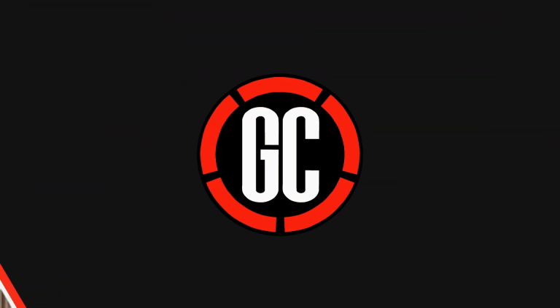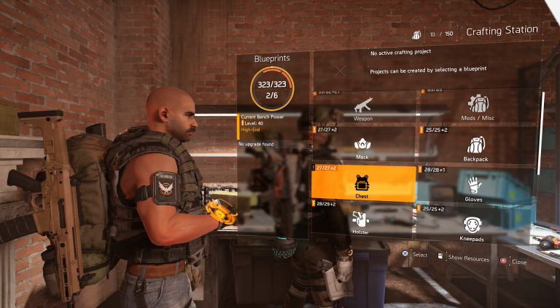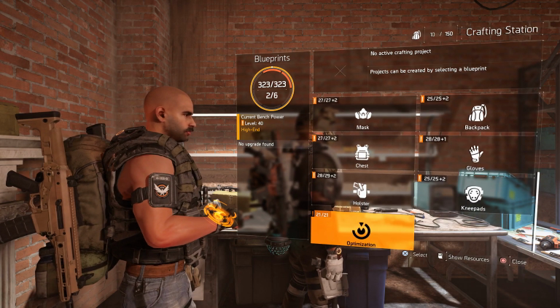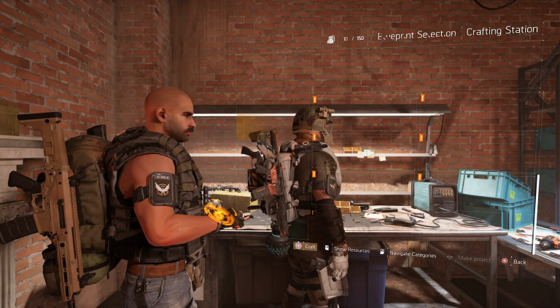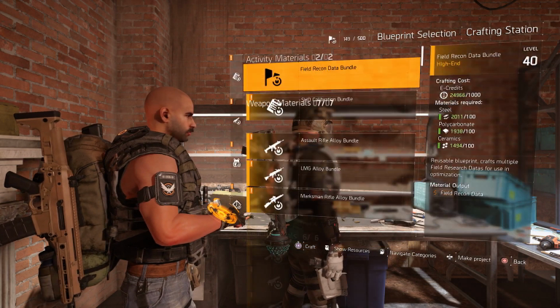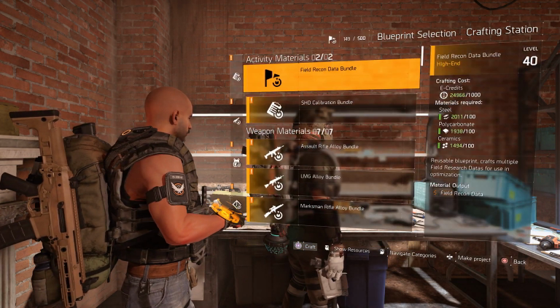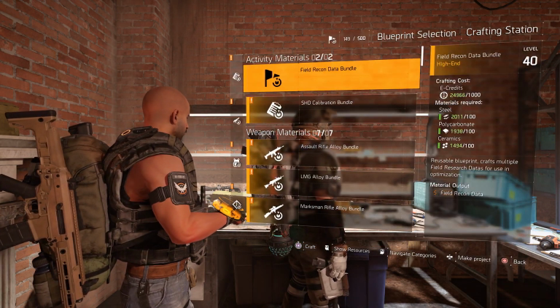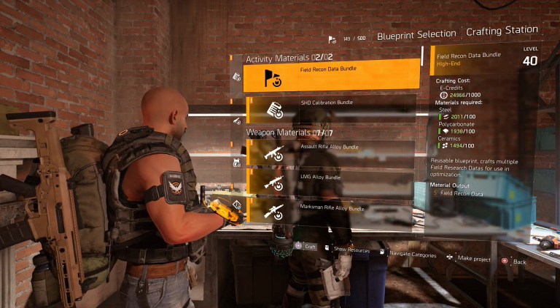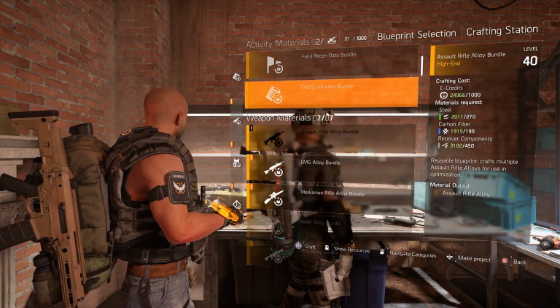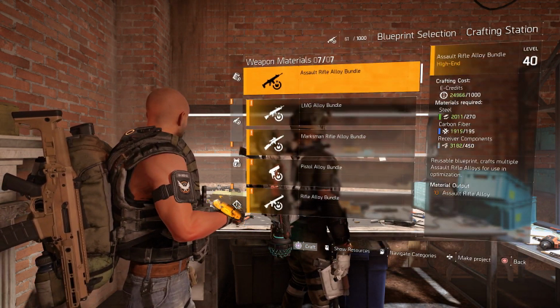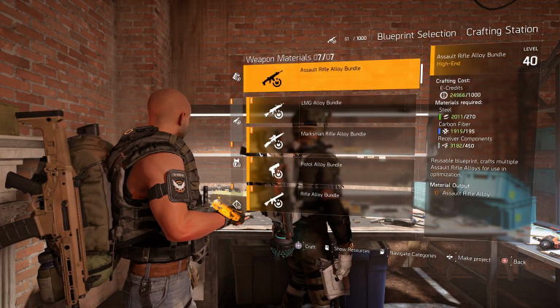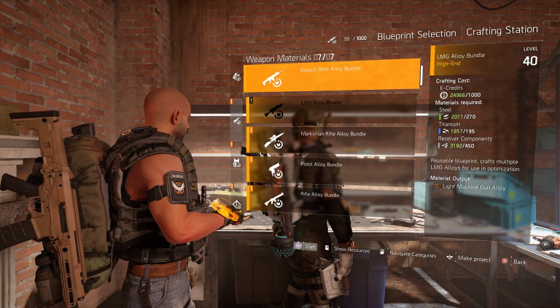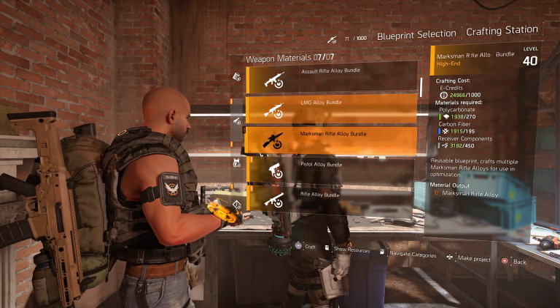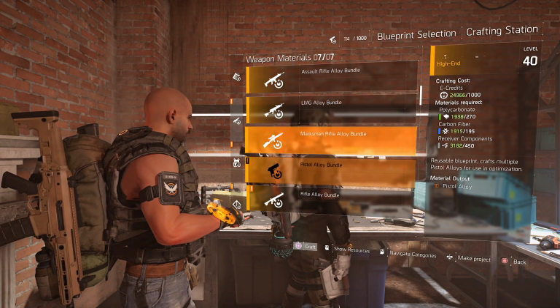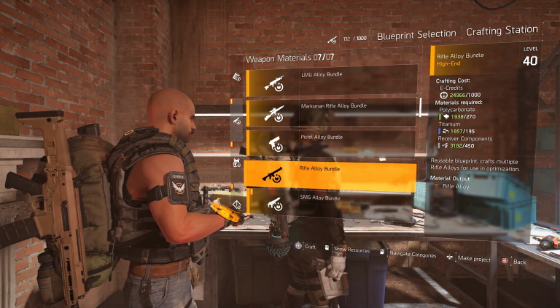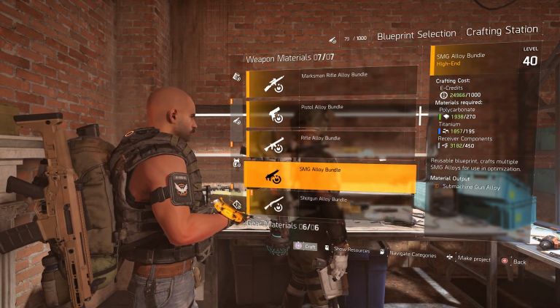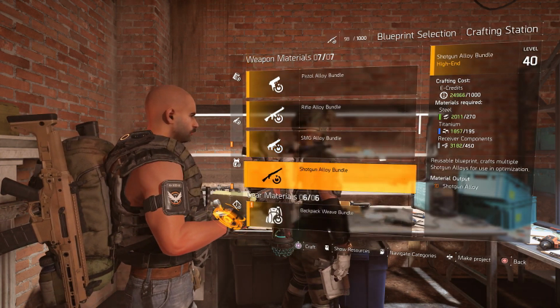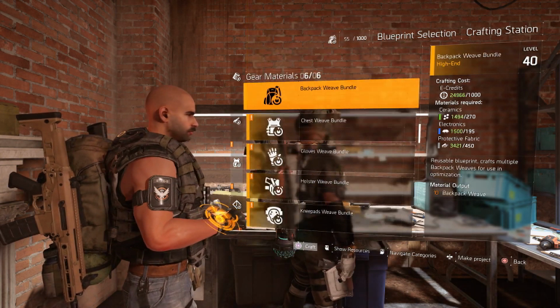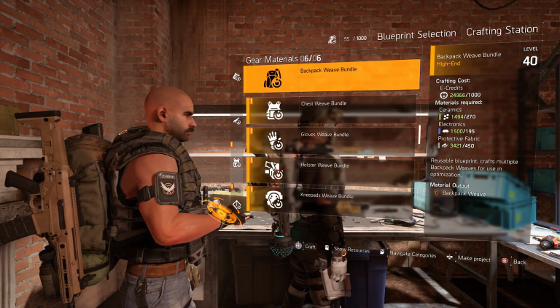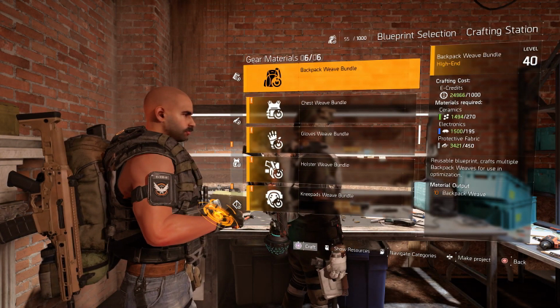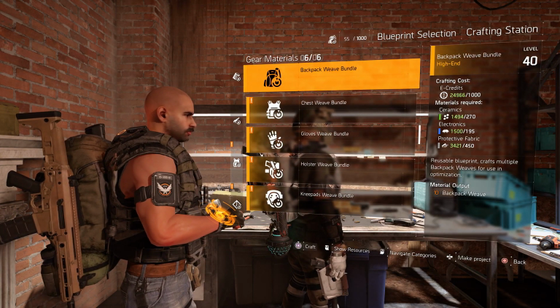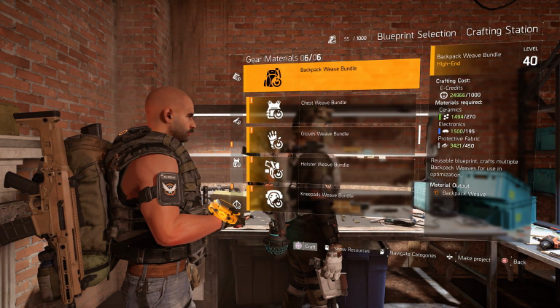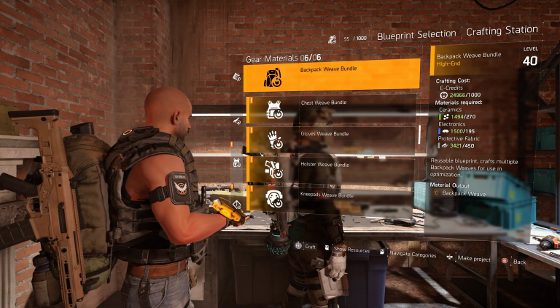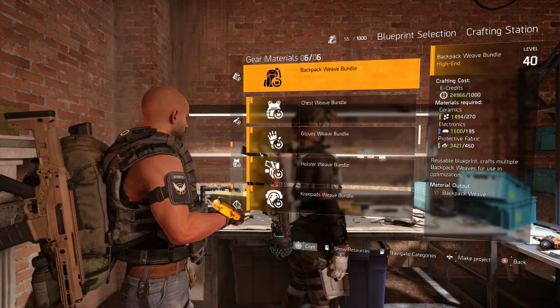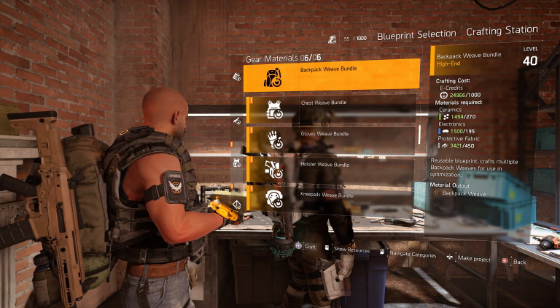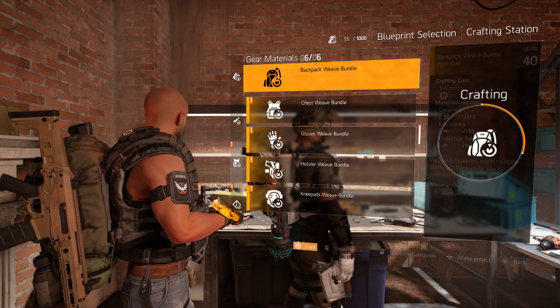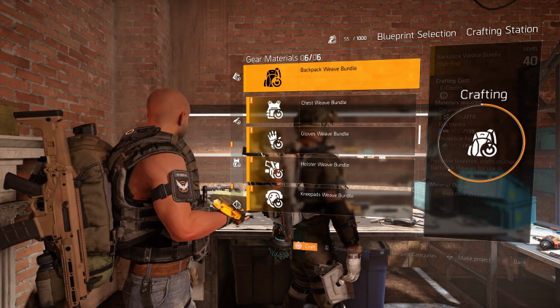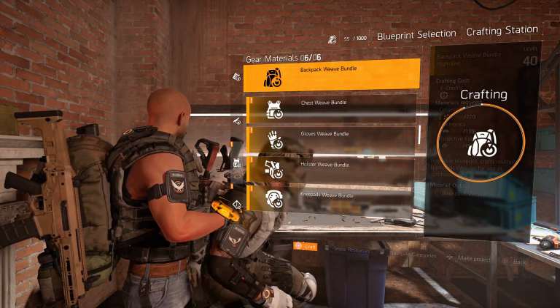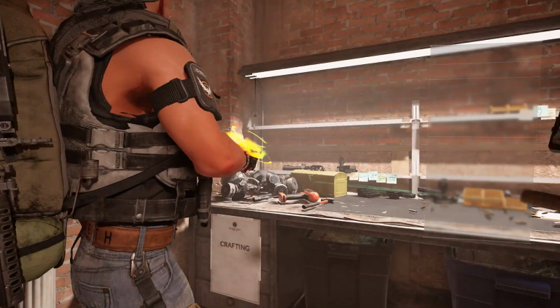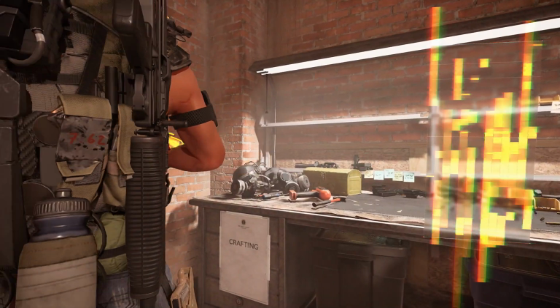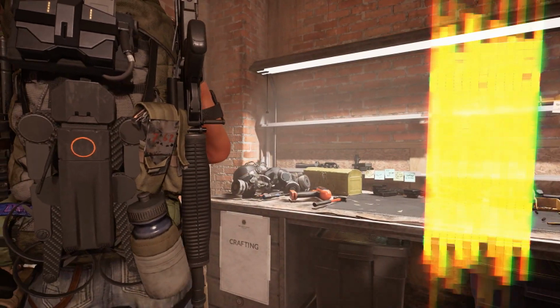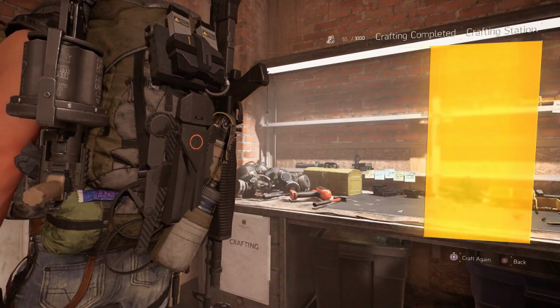Once set you are good to go and use these materials how you like. You can craft items, recalibrate gear and weapons, and what I like to do is craft optimization blueprints. This is the best way to get the optimization resources that I want, and once out of materials I simply go to my watch and refill them back up.